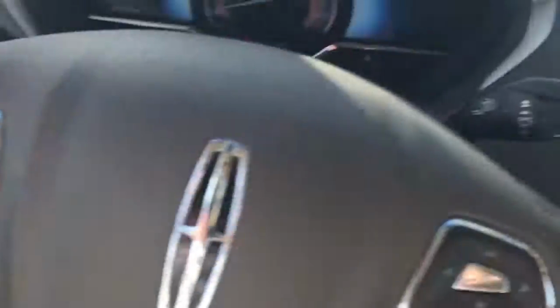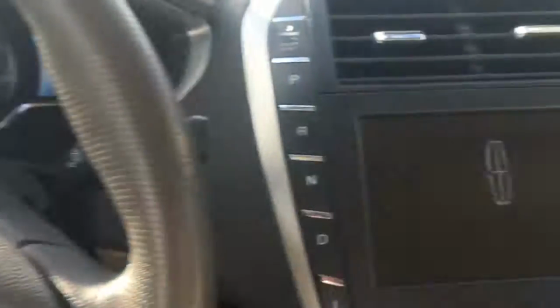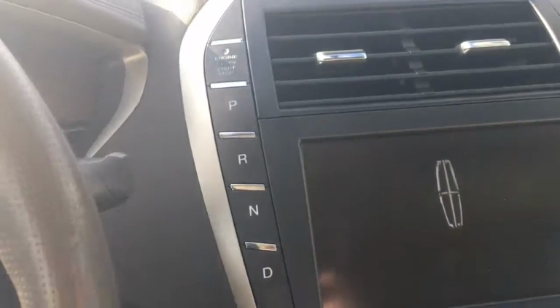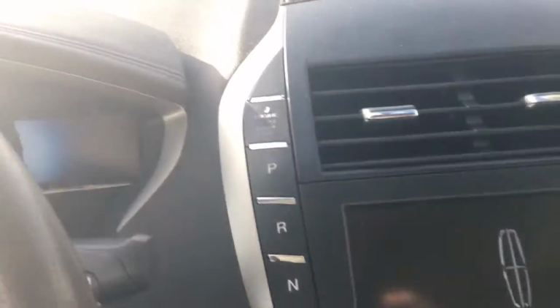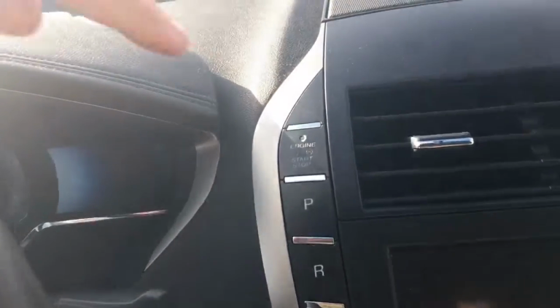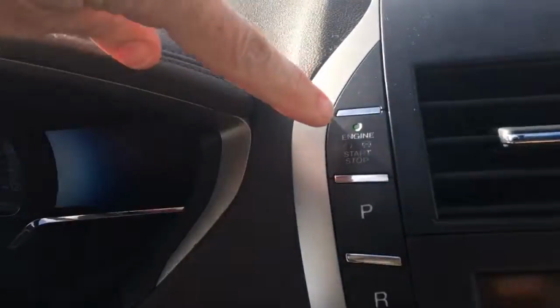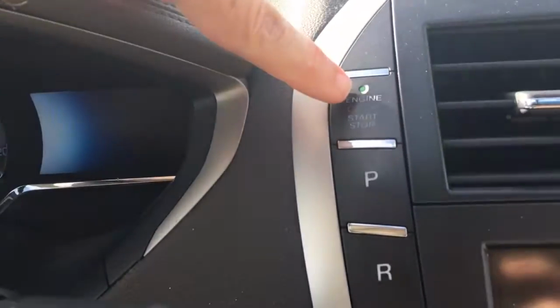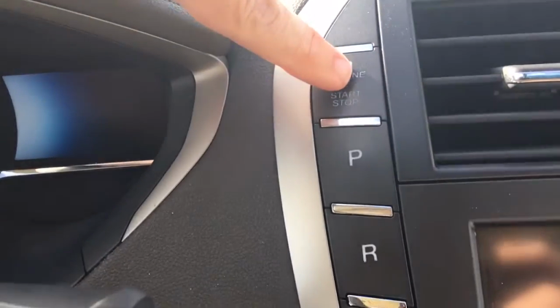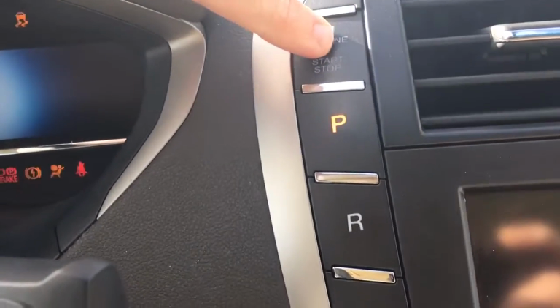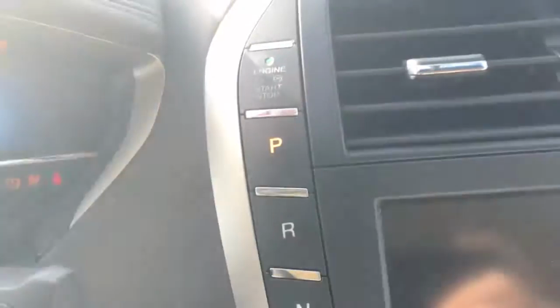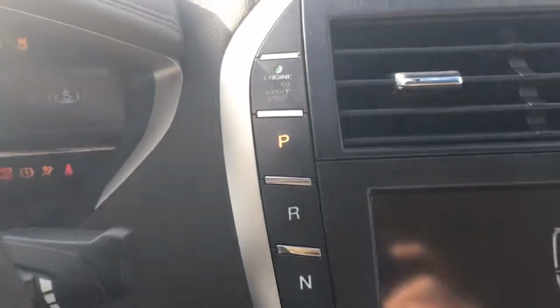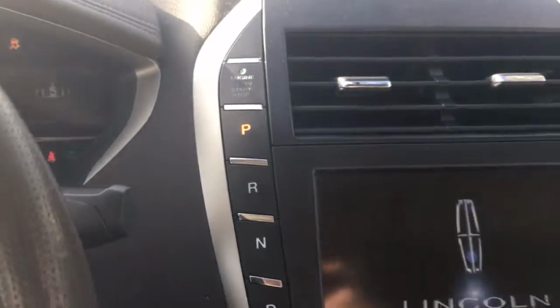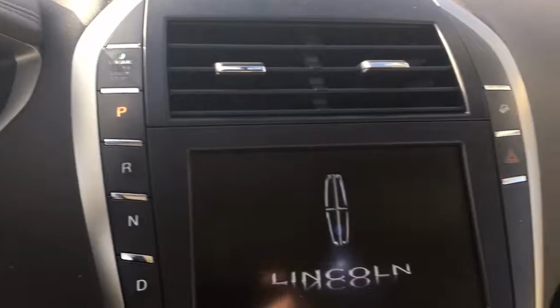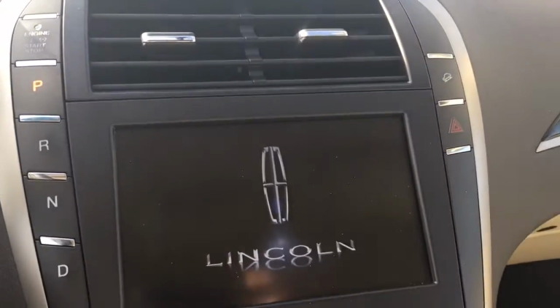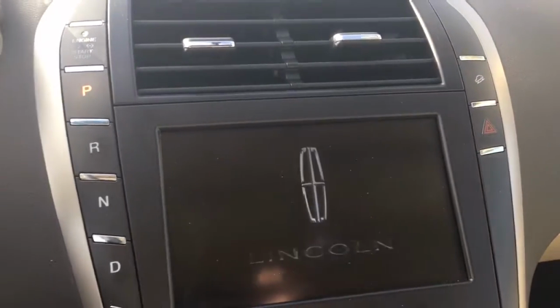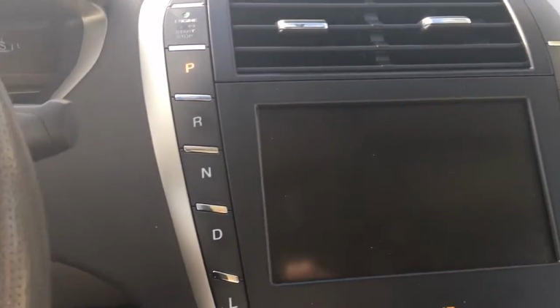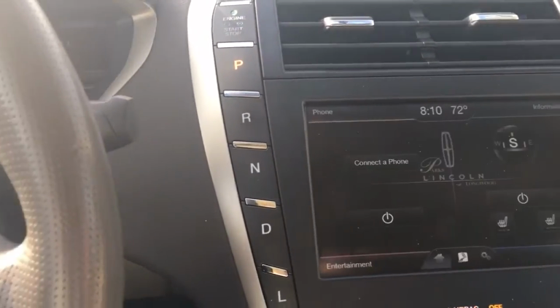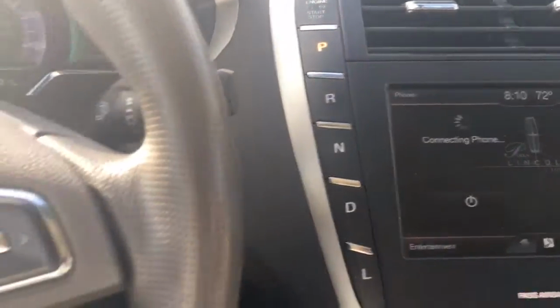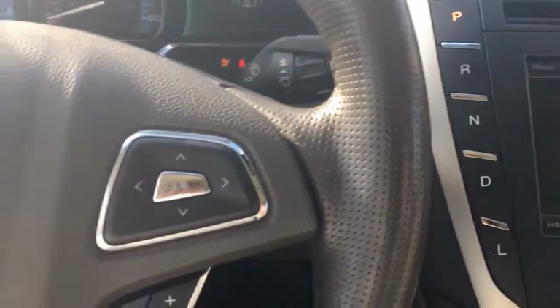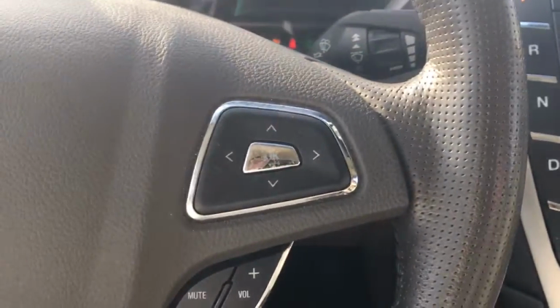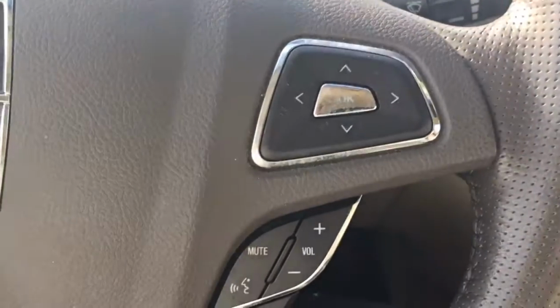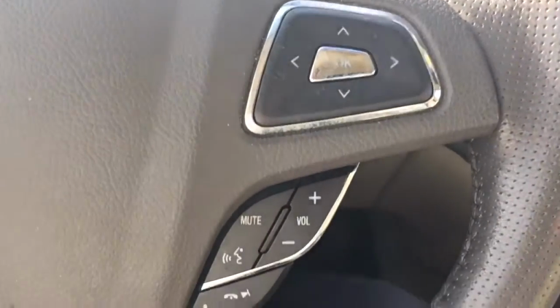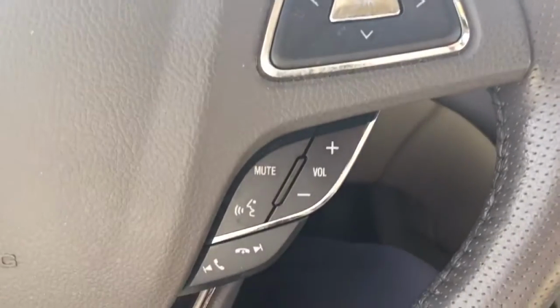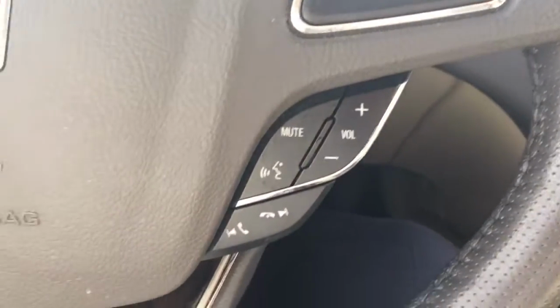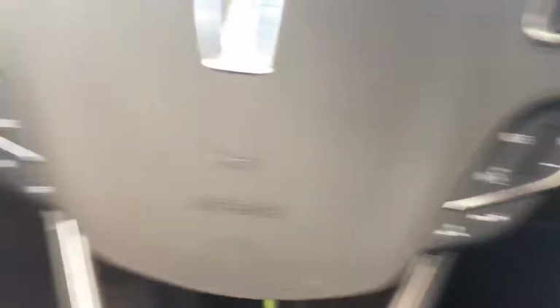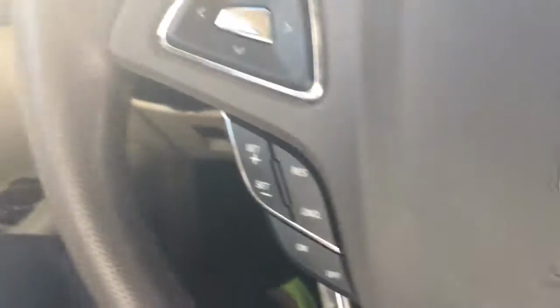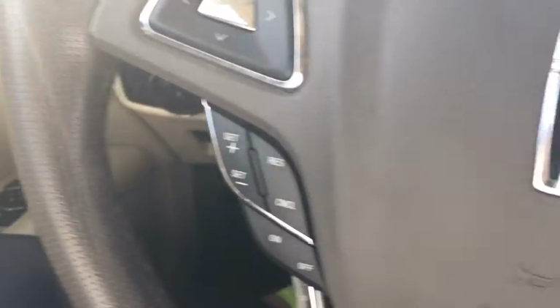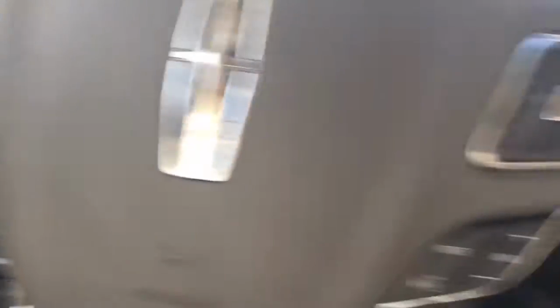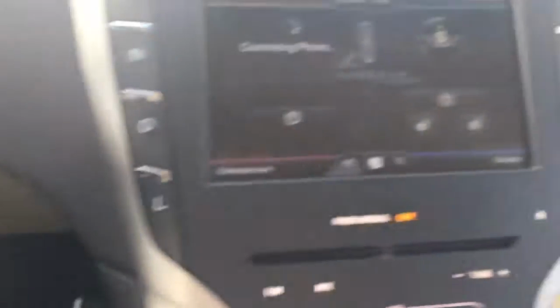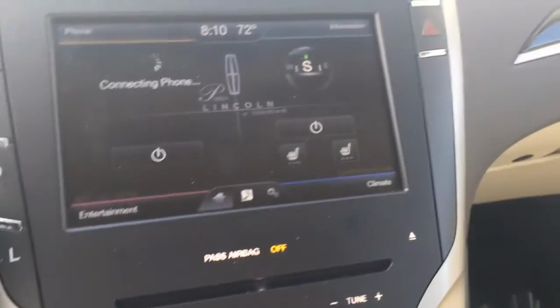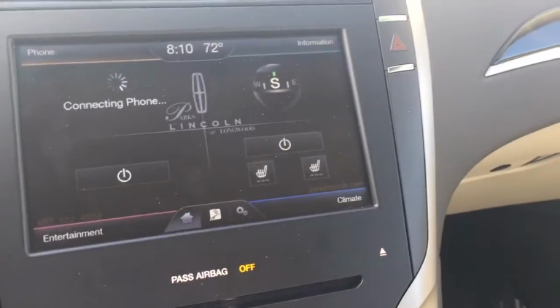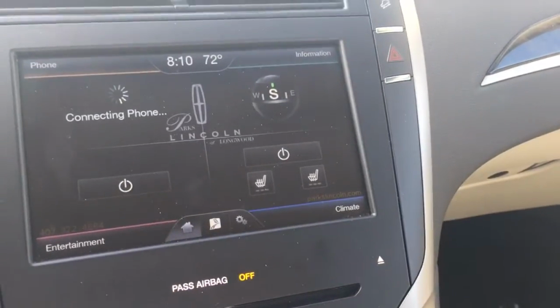You know, like the vehicle remotely started, you still need to step on the brake and push the button to make it do anything else. It has cruise control, Bluetooth, all the volume controls, and heated seats.